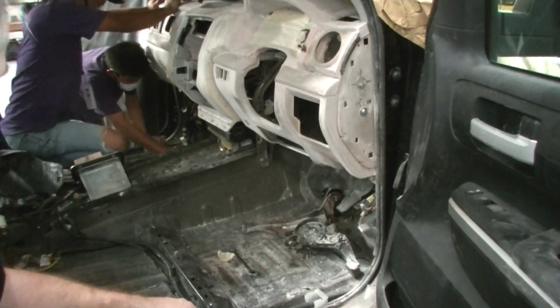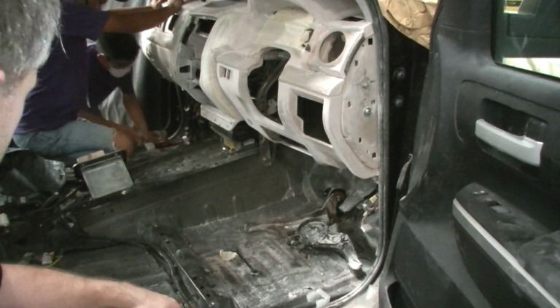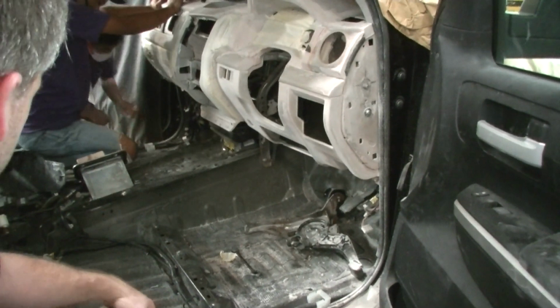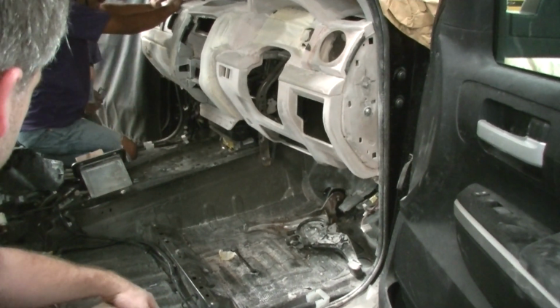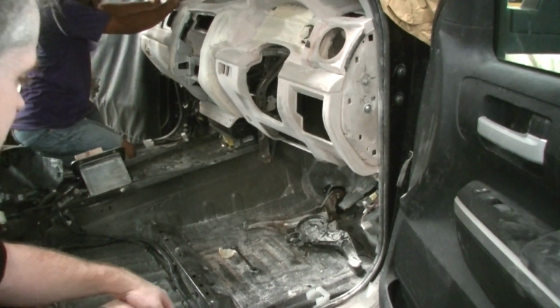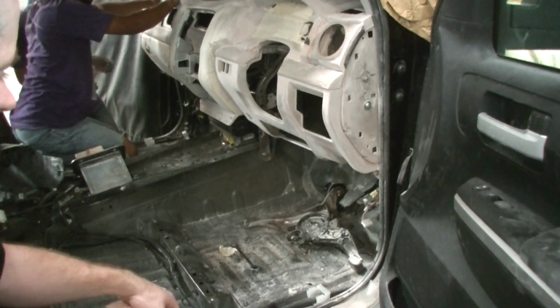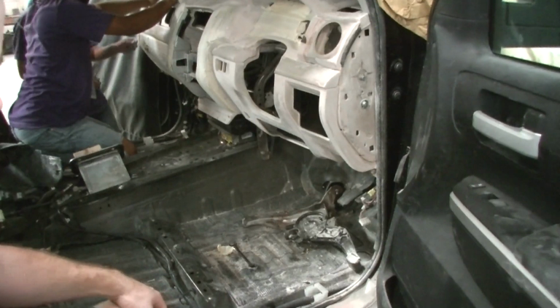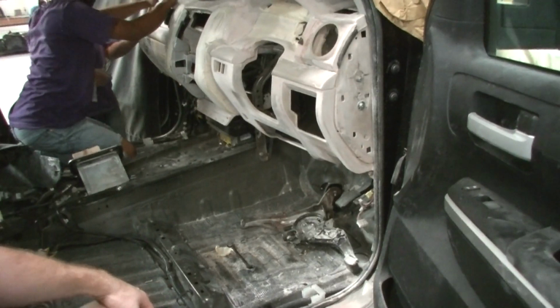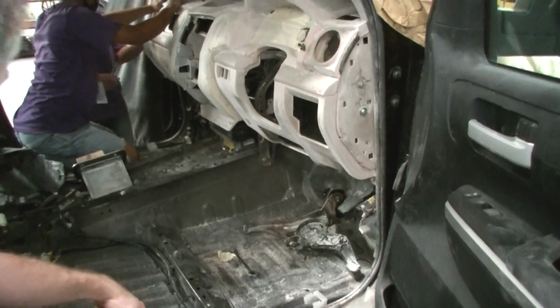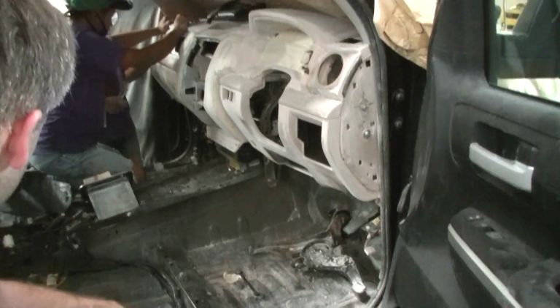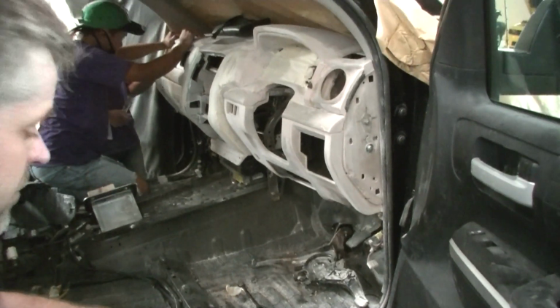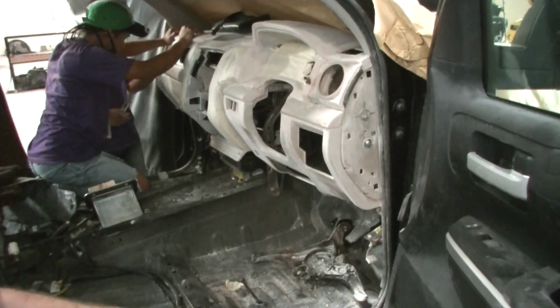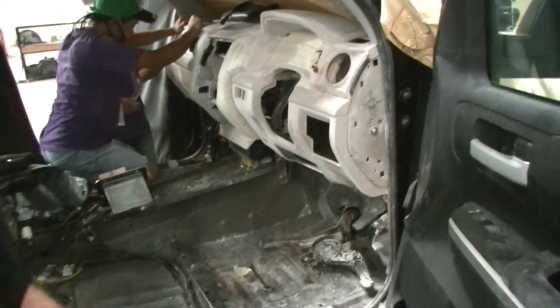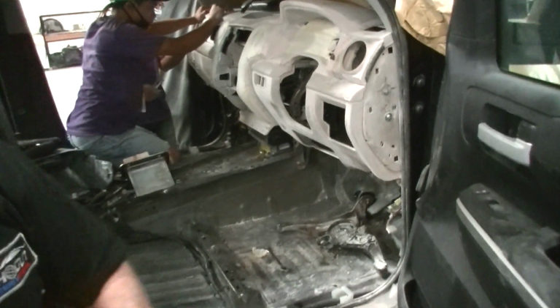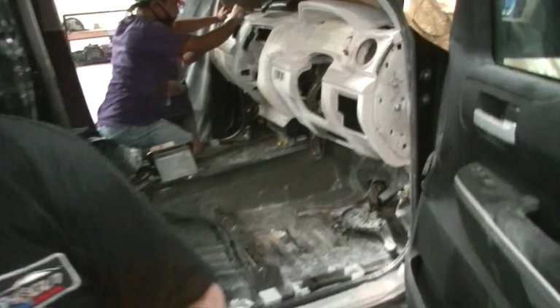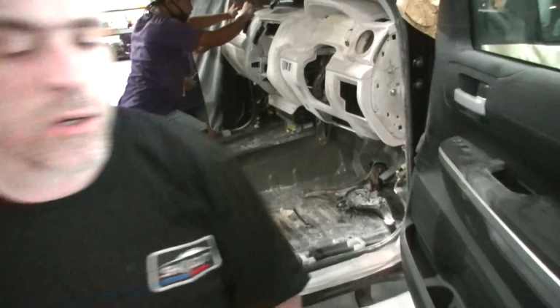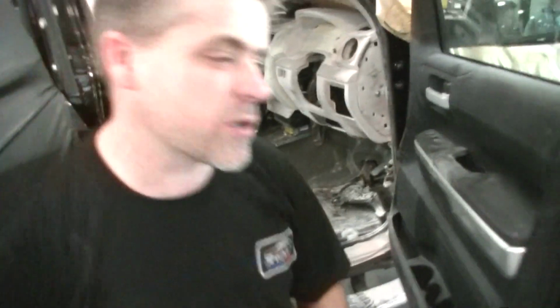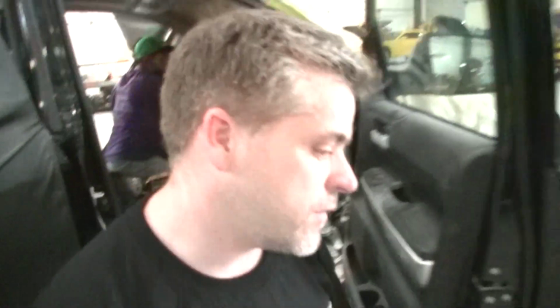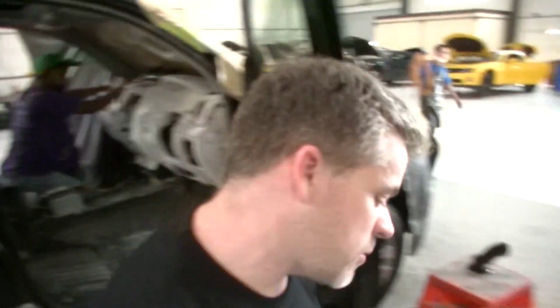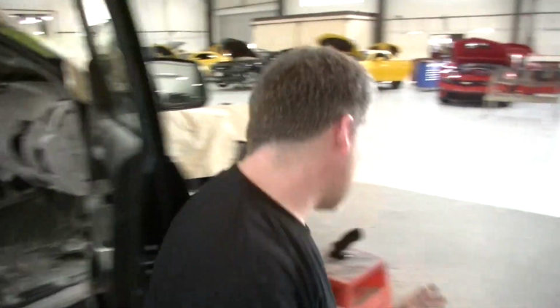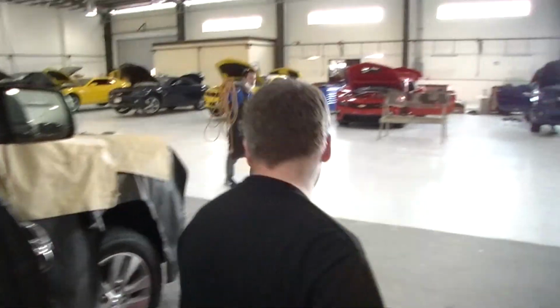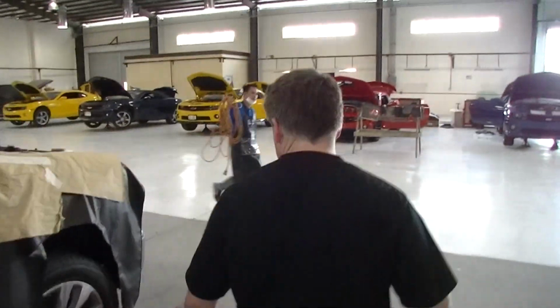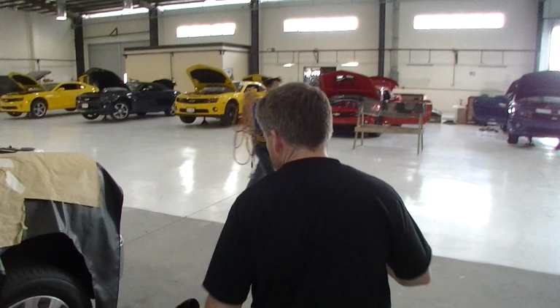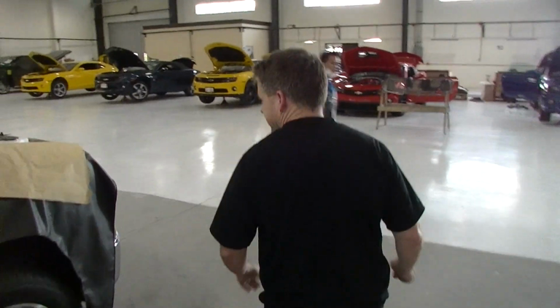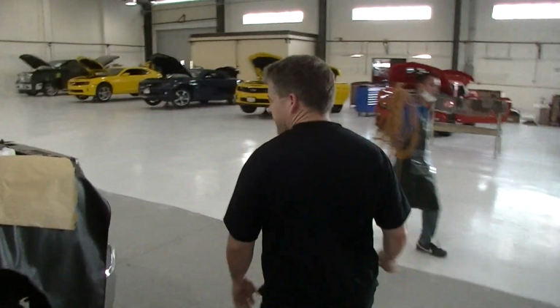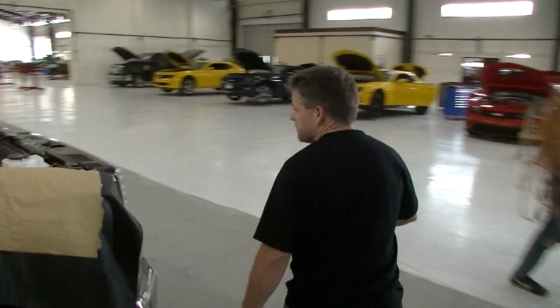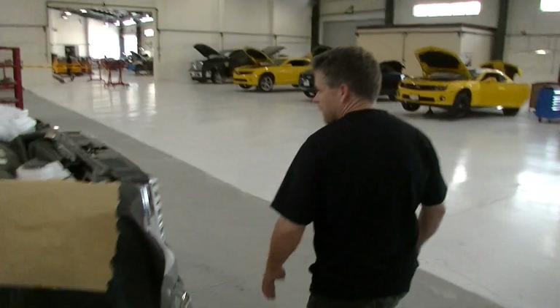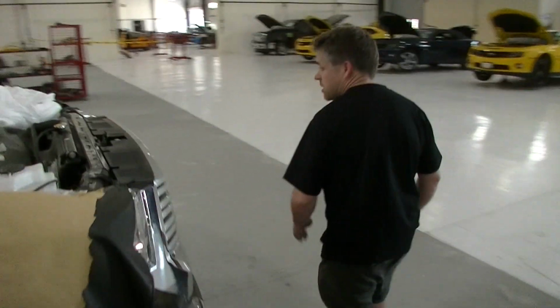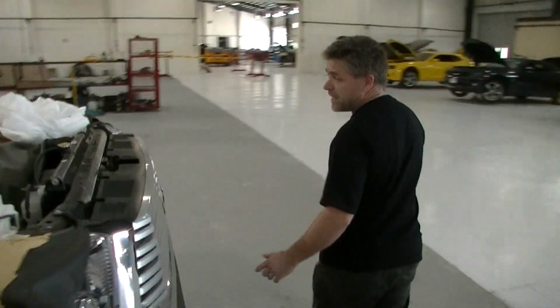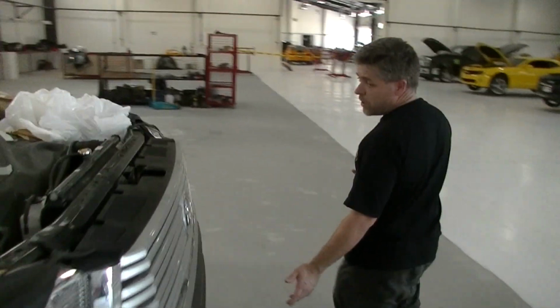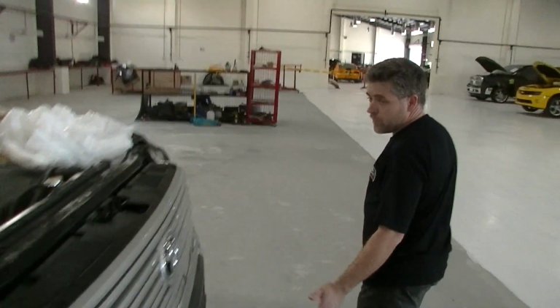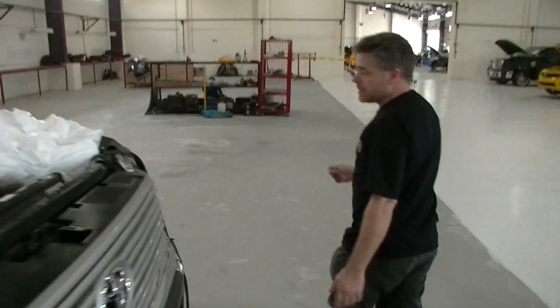The only thing we've got left to do on this now is electrical. We've even gone to the point of making a whole new center console for the vehicle, which I'll show you here — it's just waiting for final fitment.